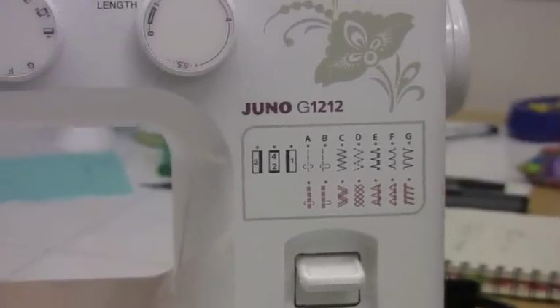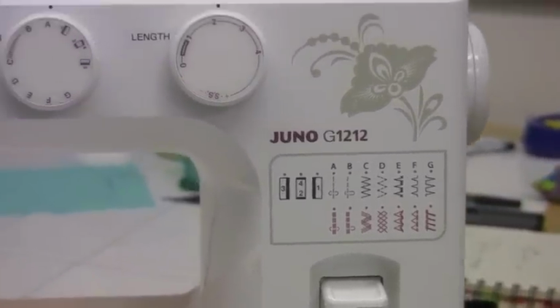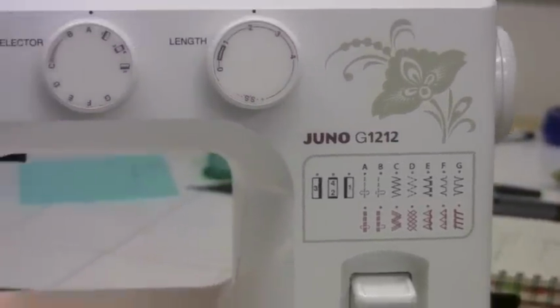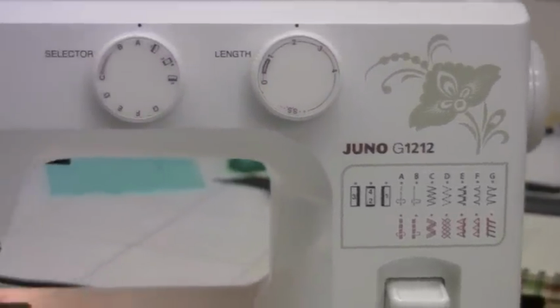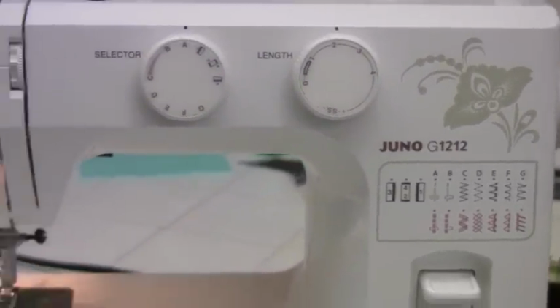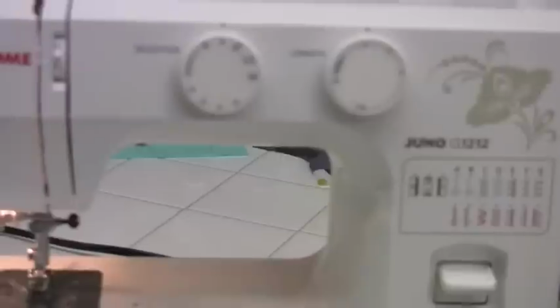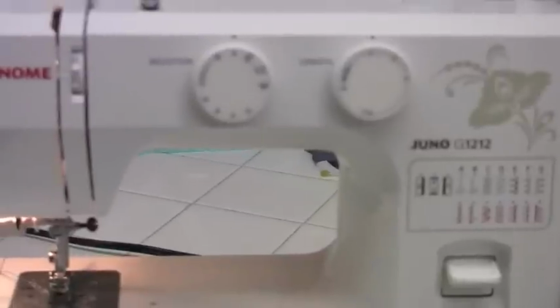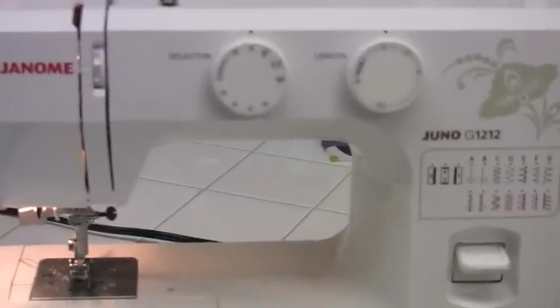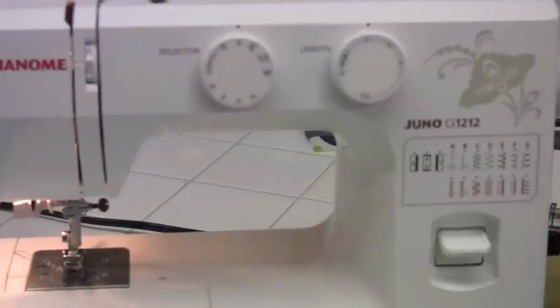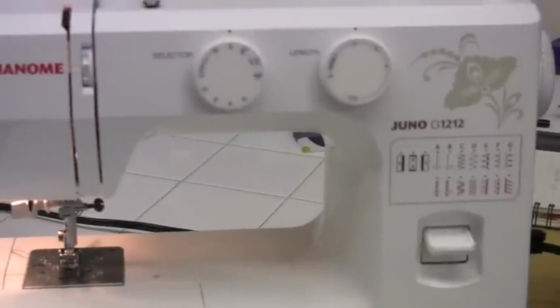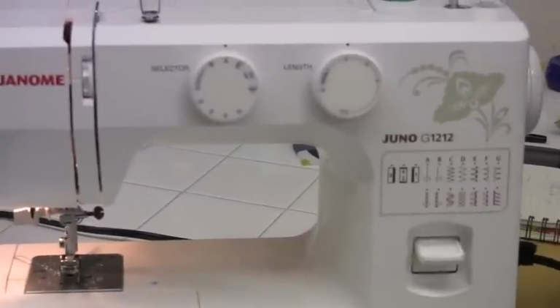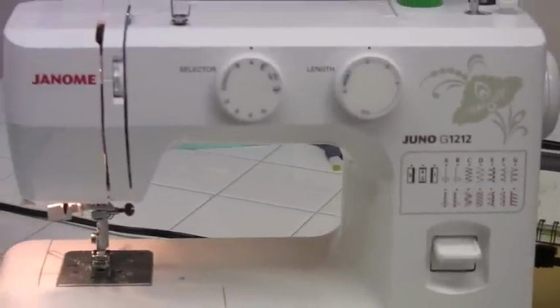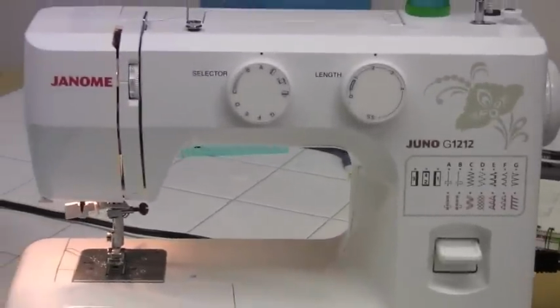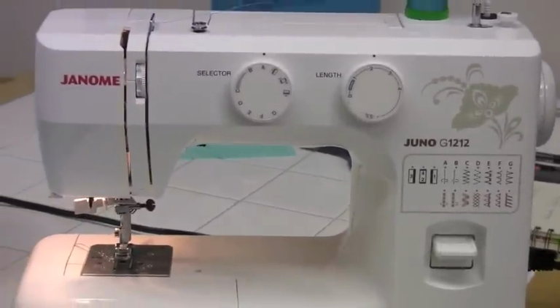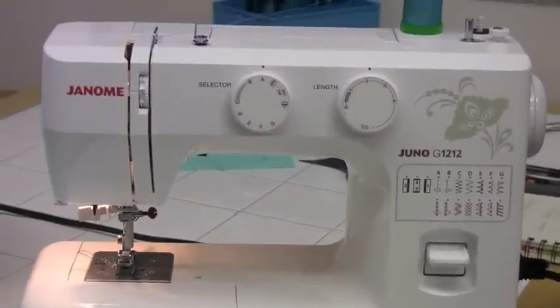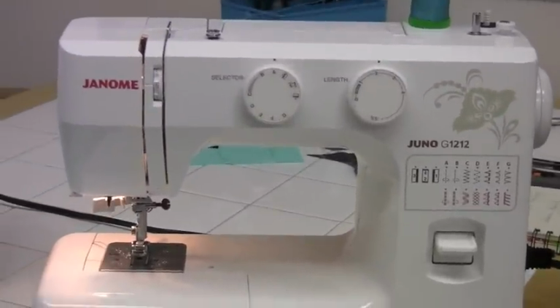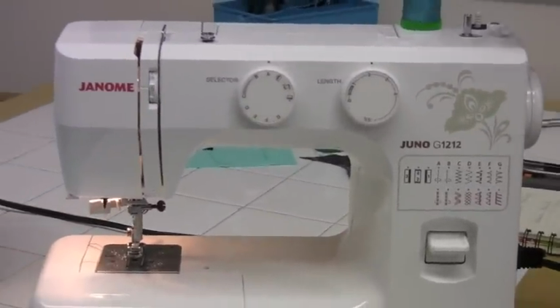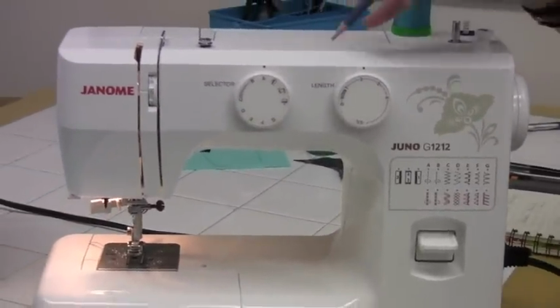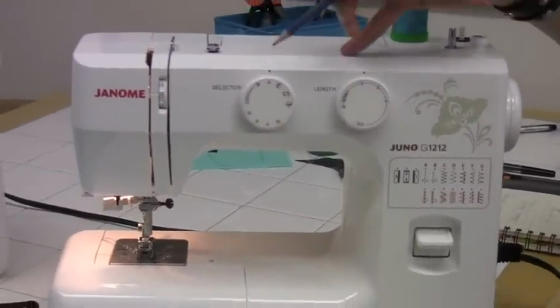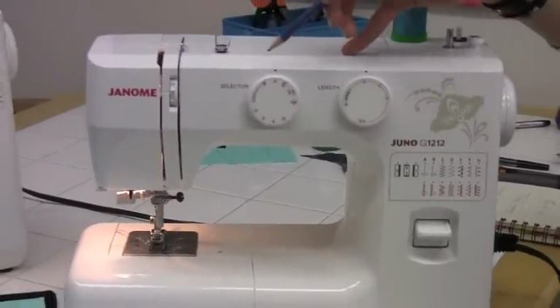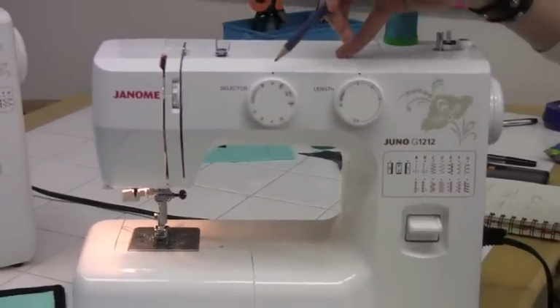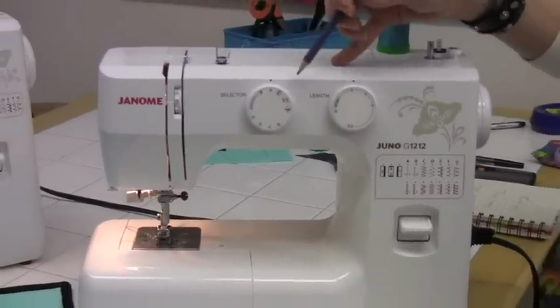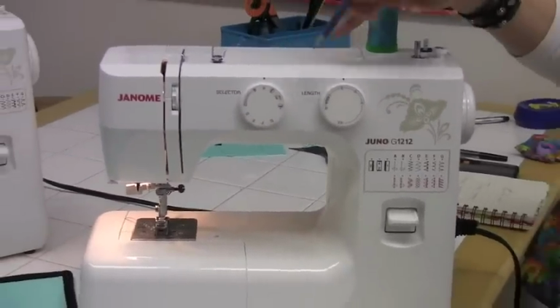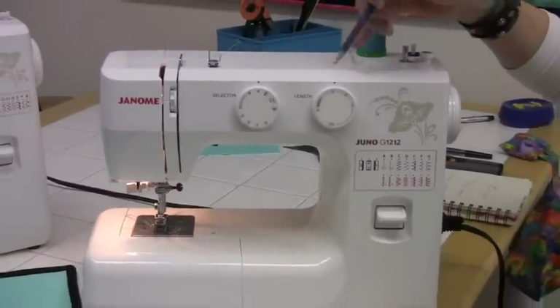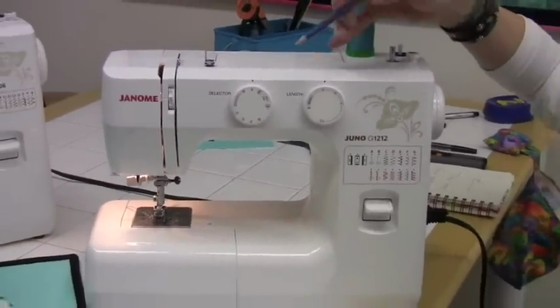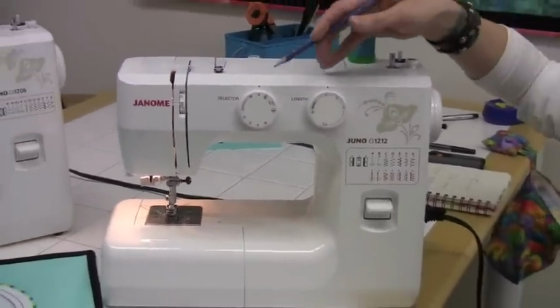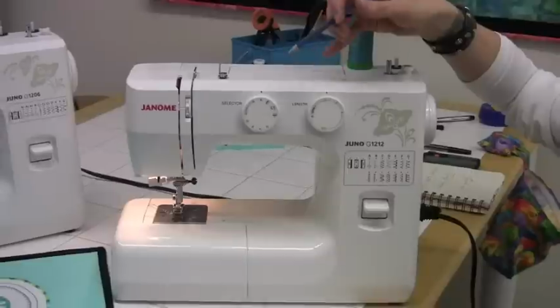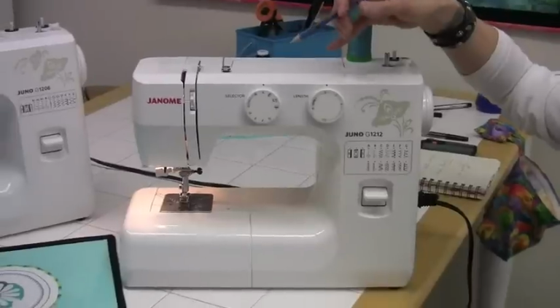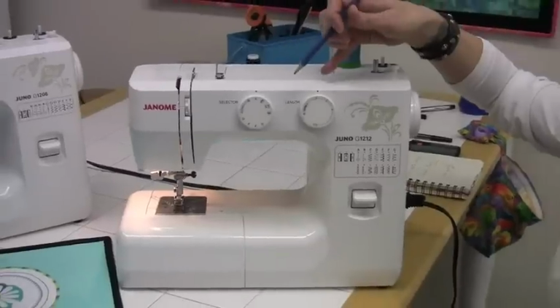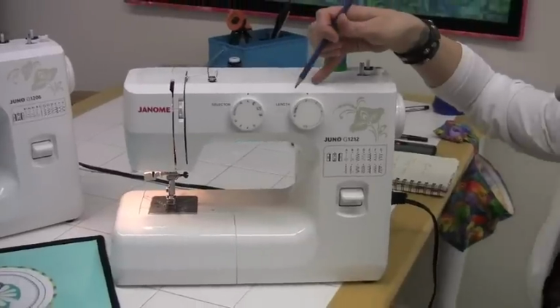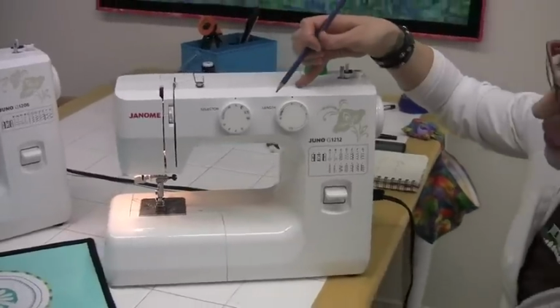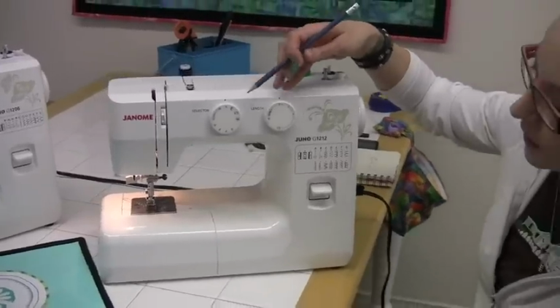The biggest difference between the 1206 and the 1212 is that this model has the ability to customize your stitch length and your stitch width.